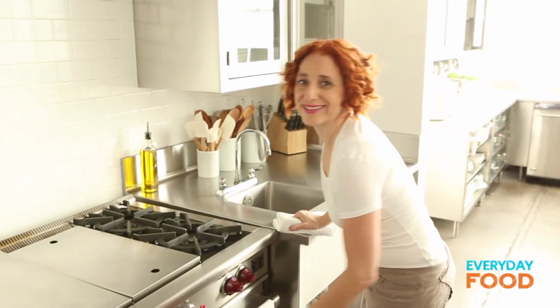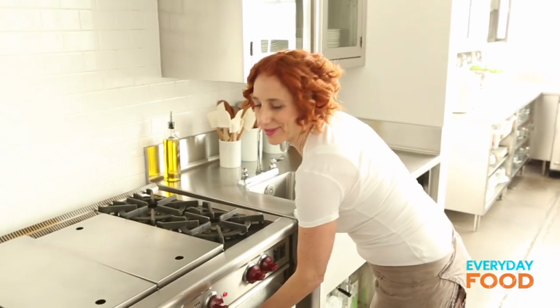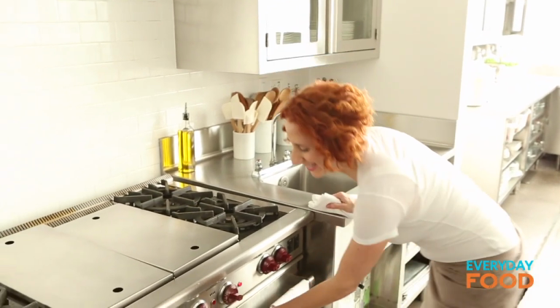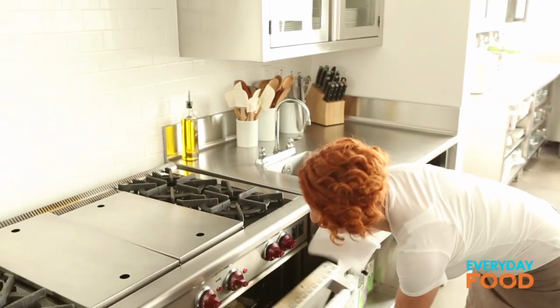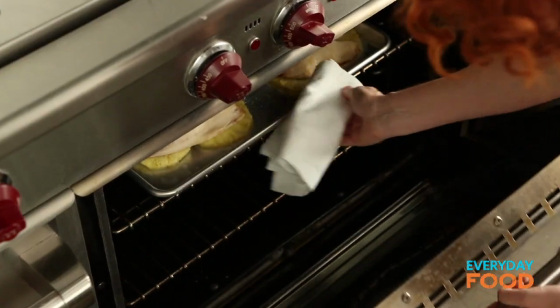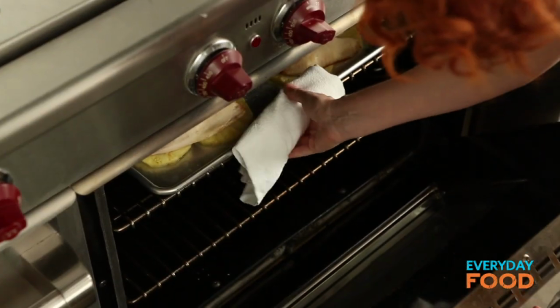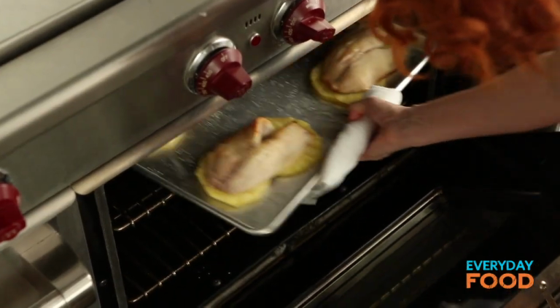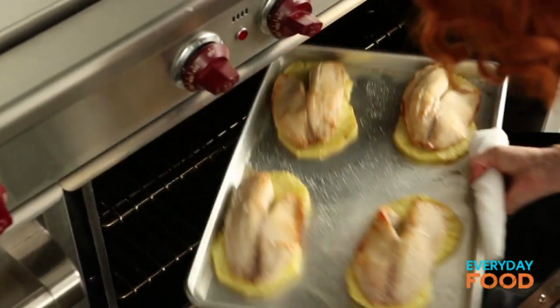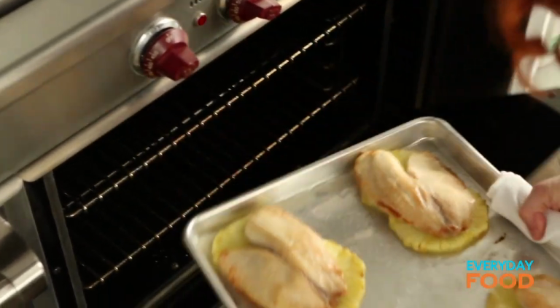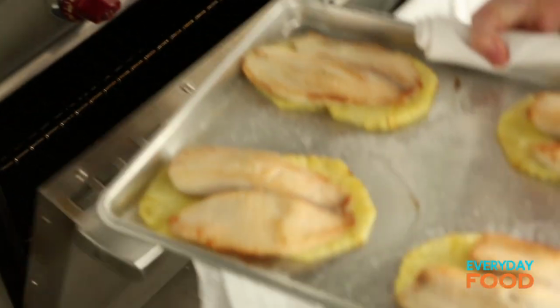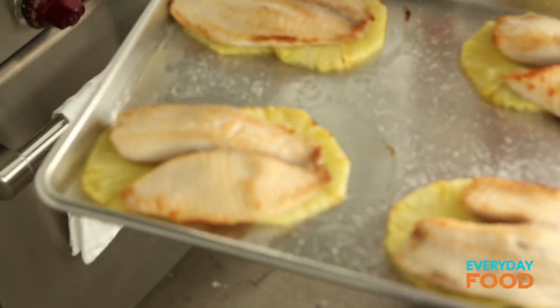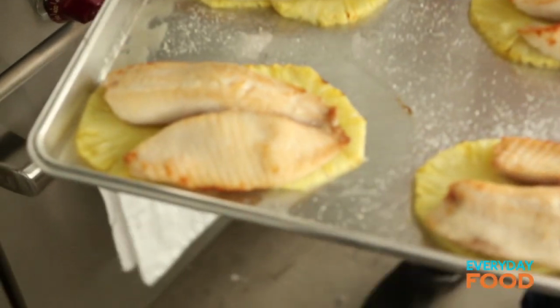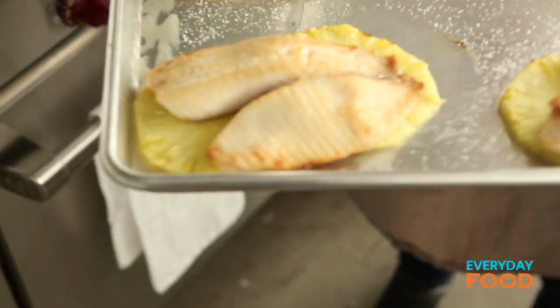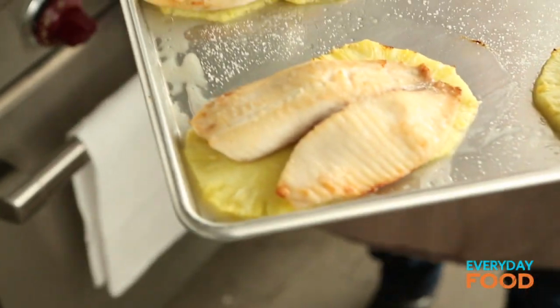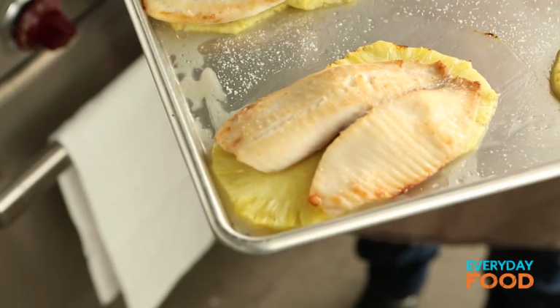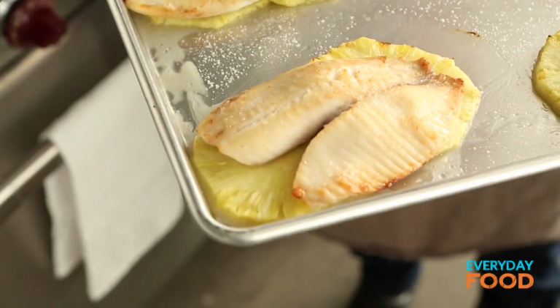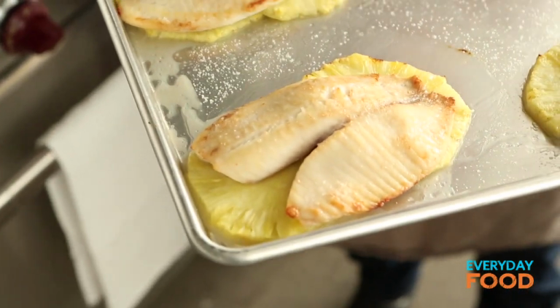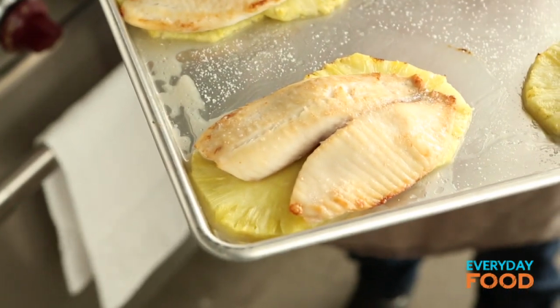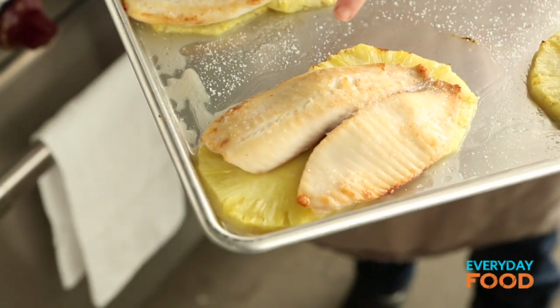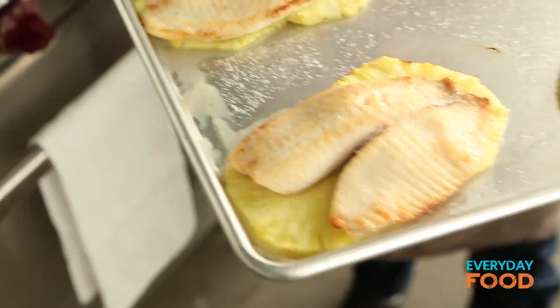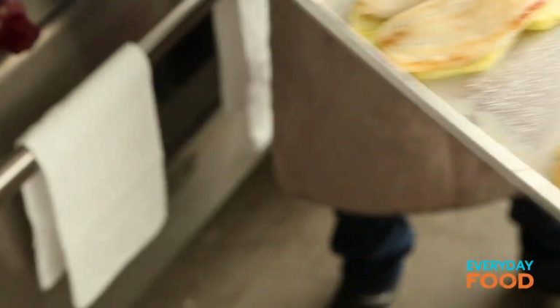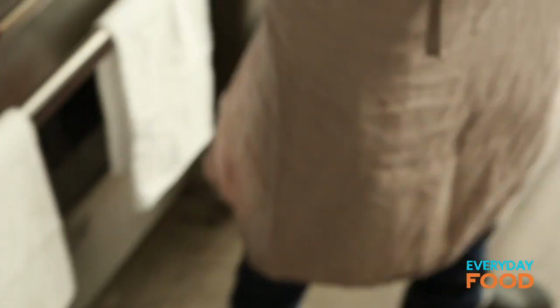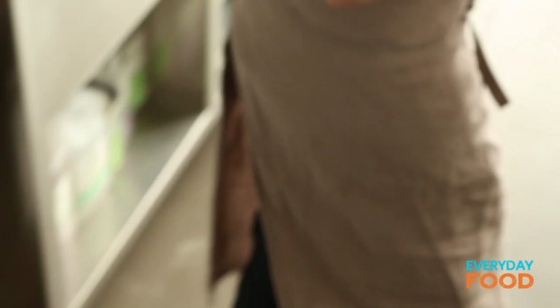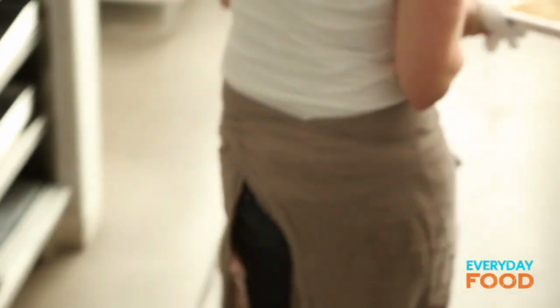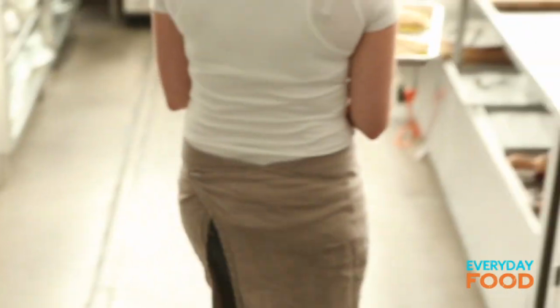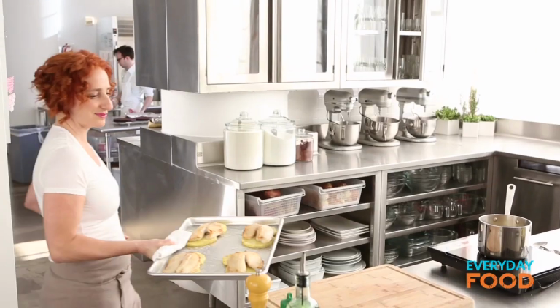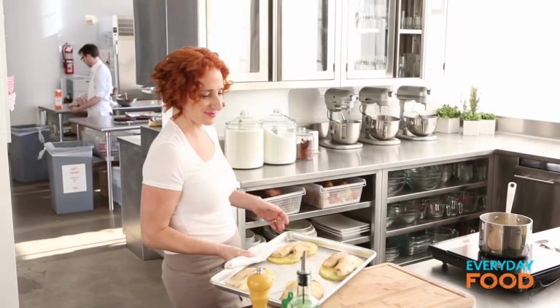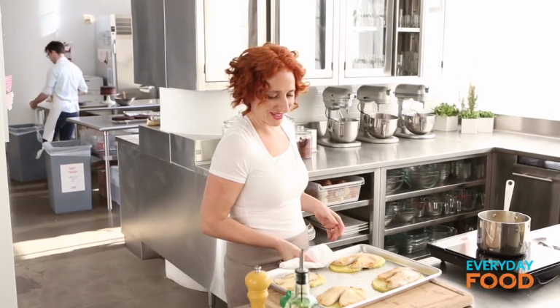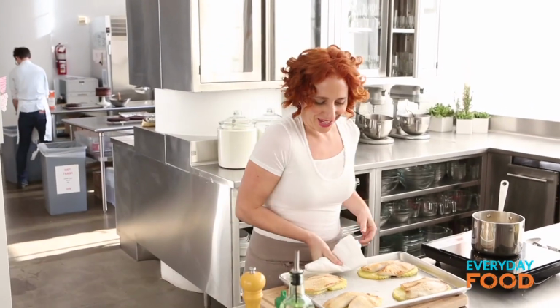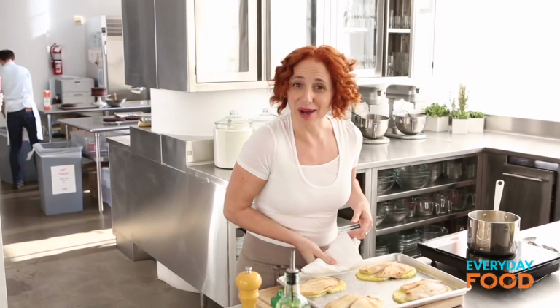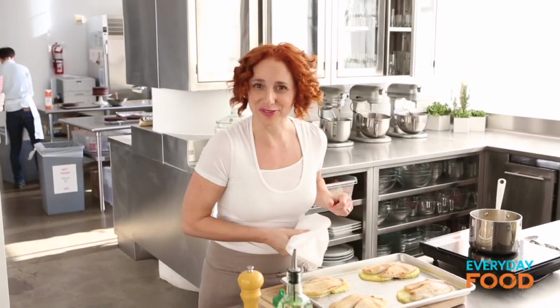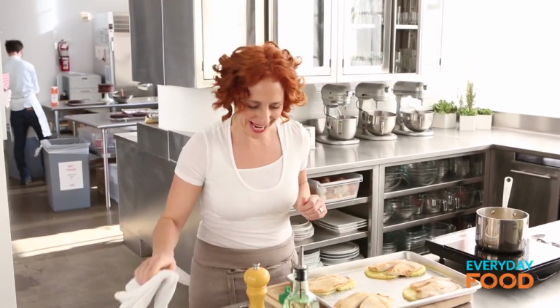These guys are ready. It smells really good. The pineapple just cooks a little bit — it gets a little bit of caramelization on the fish and the pineapple. Fantastic. How beautiful is that?